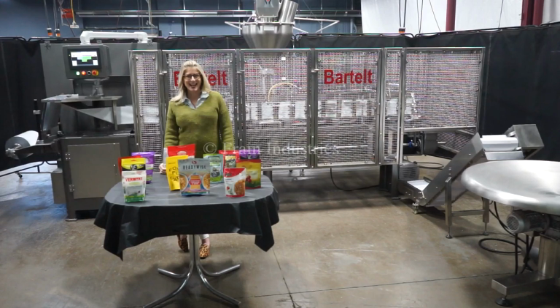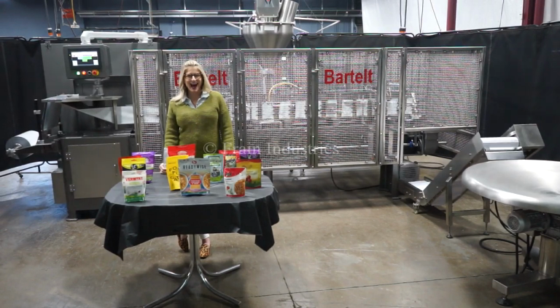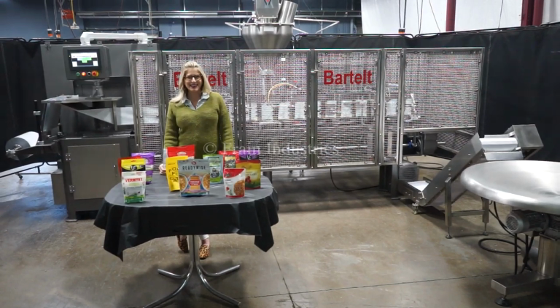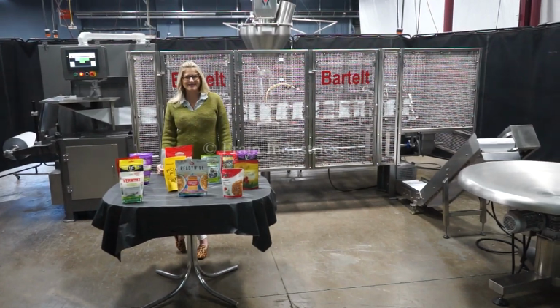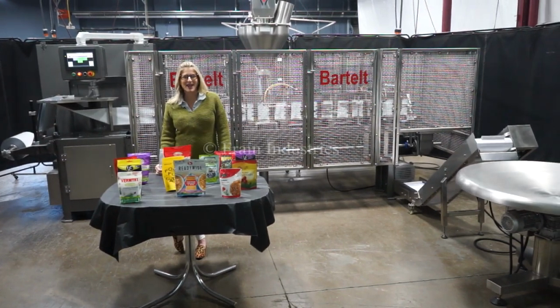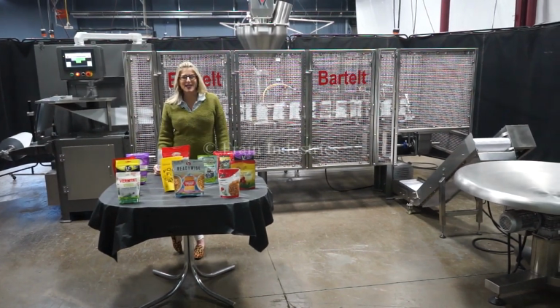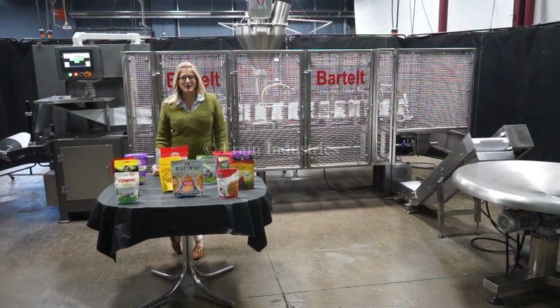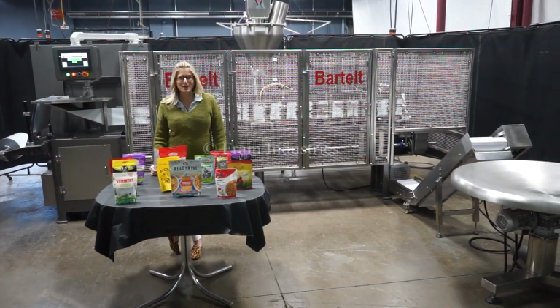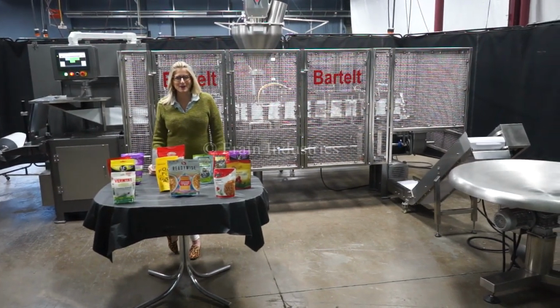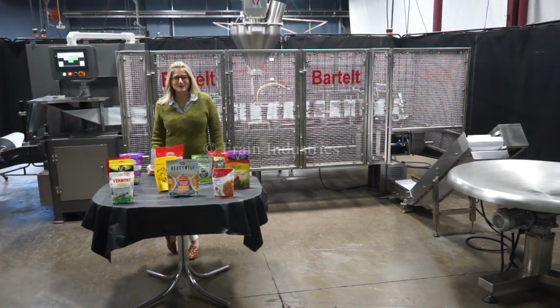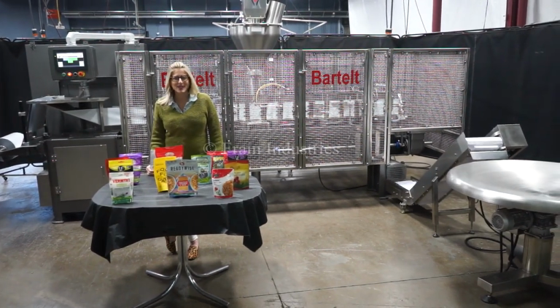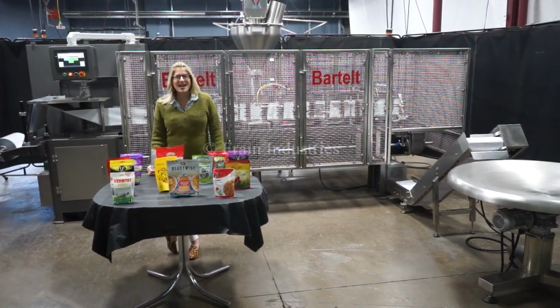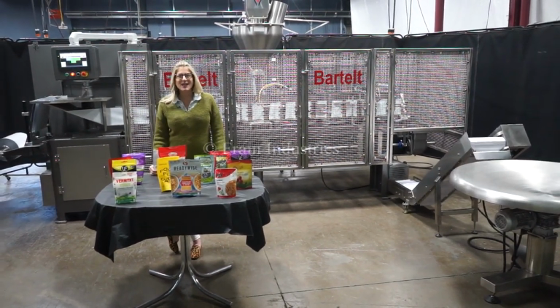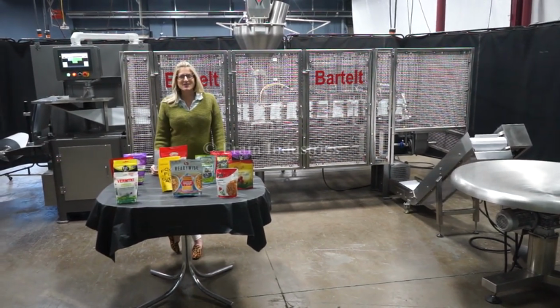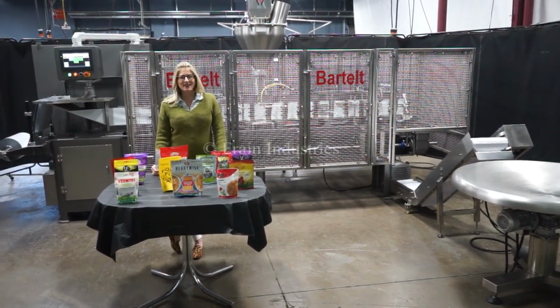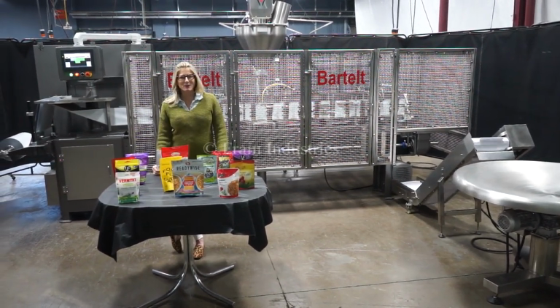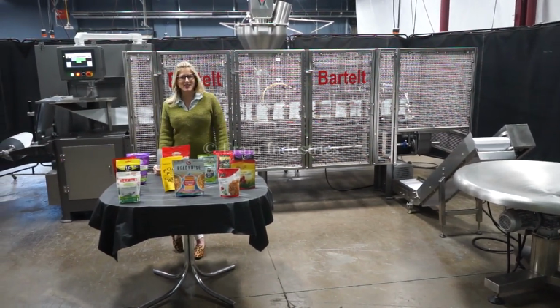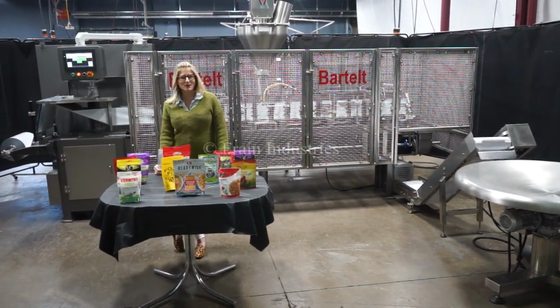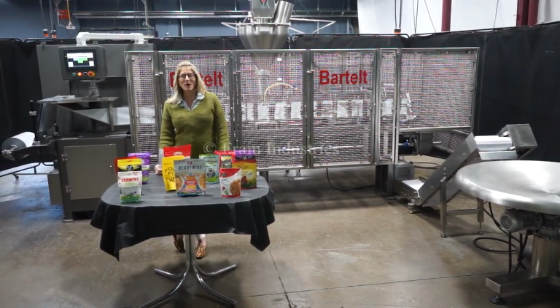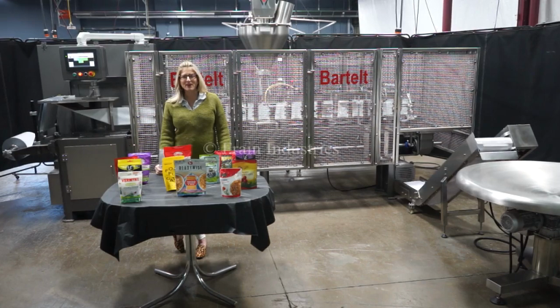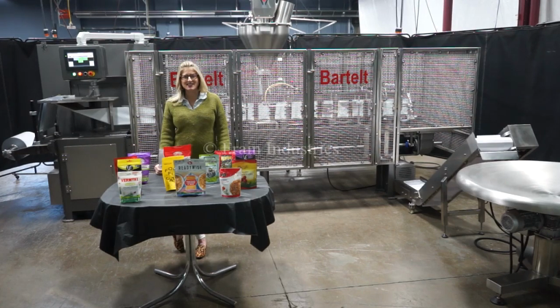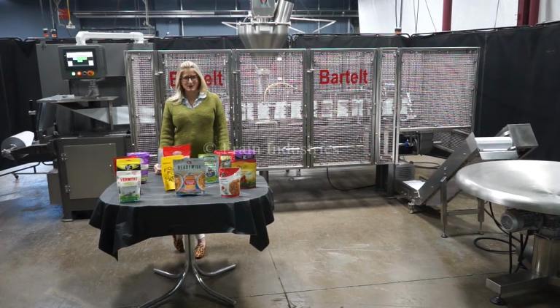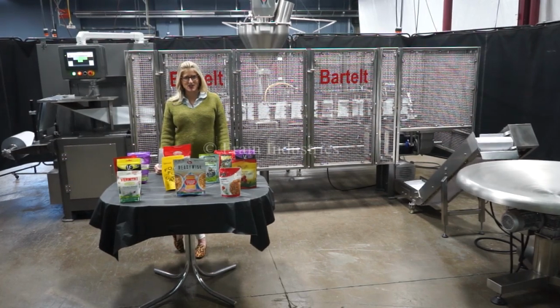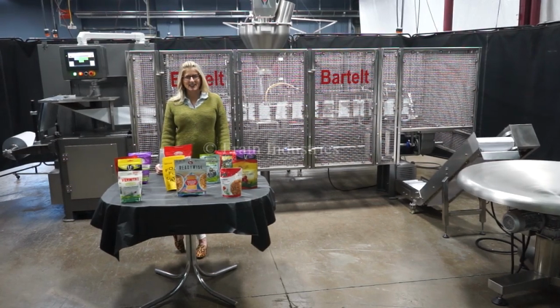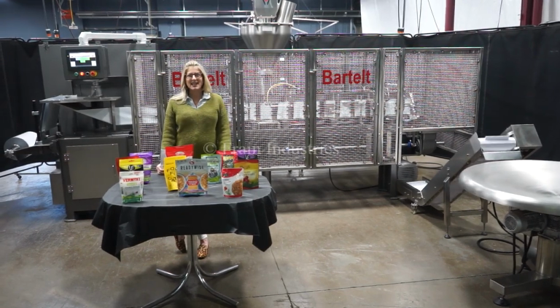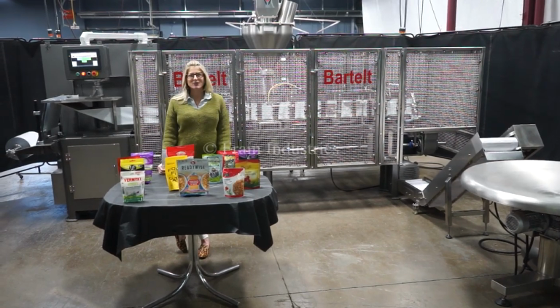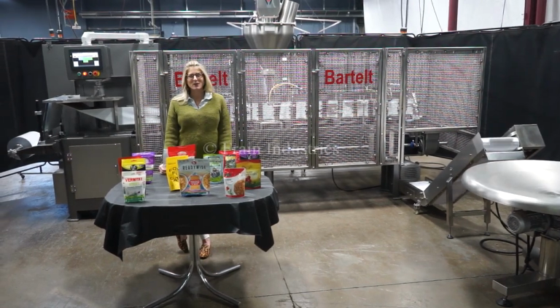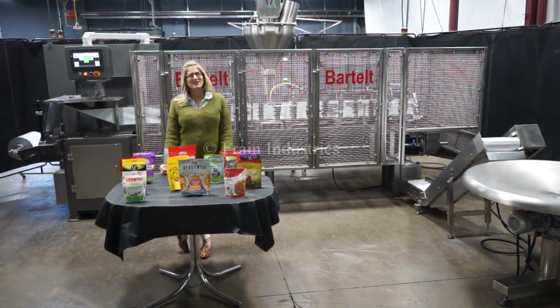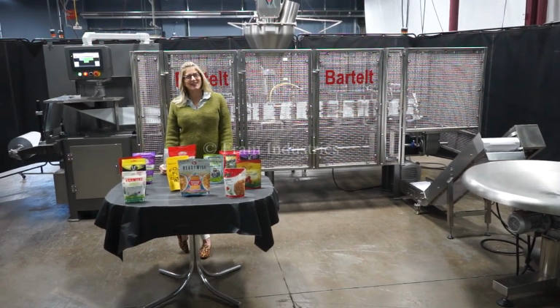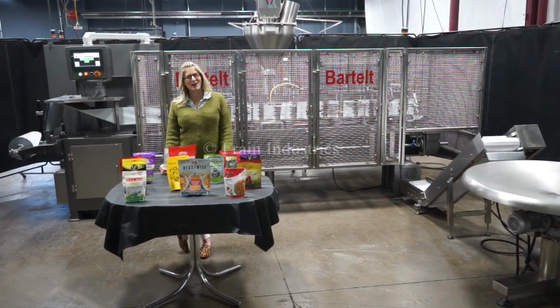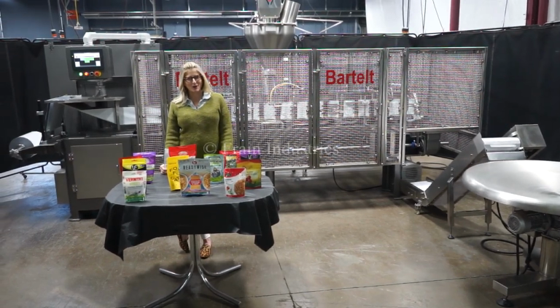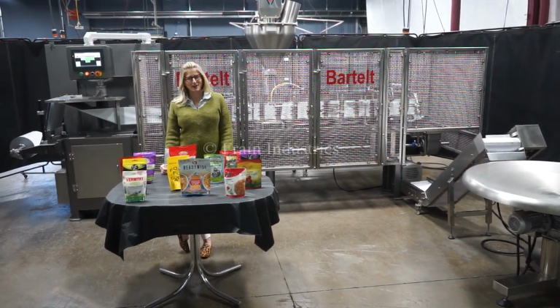Hi, I'm Katie with the Brain Group. Today we're cycling your Bartels form, fill, and seal machine integrated with a single head auger filler.